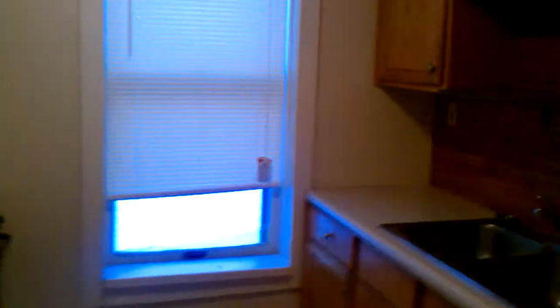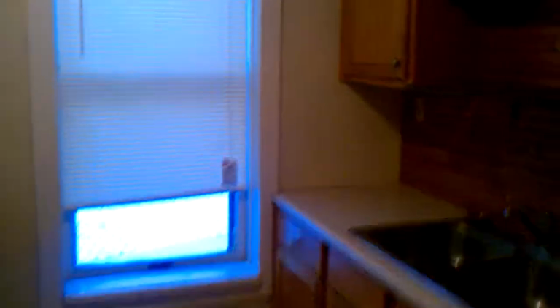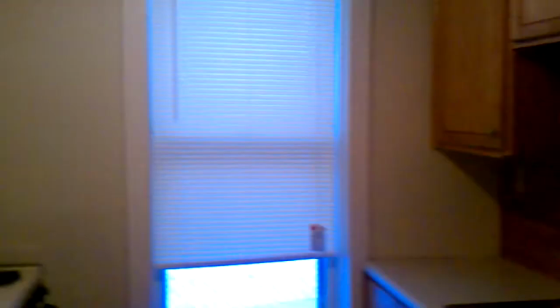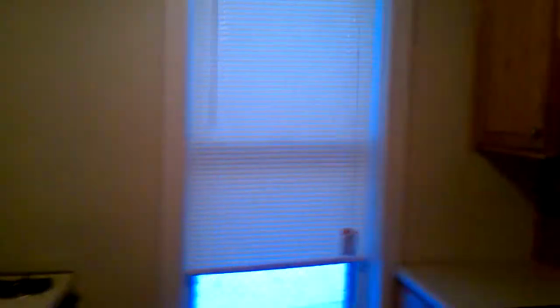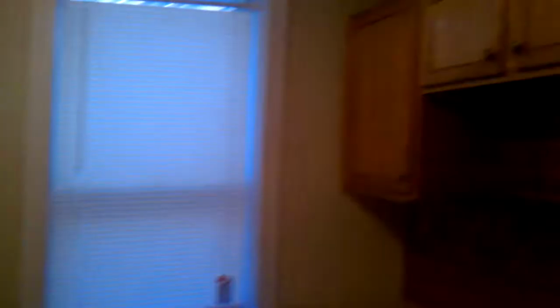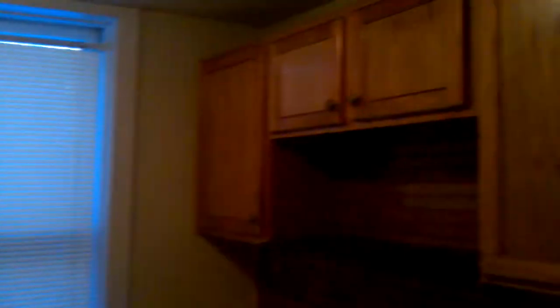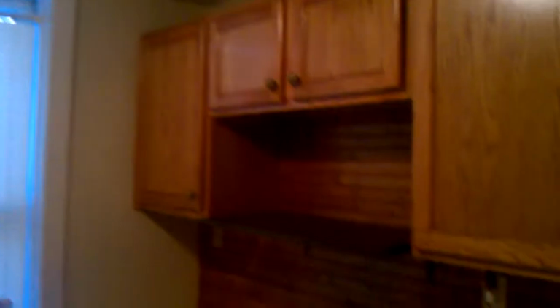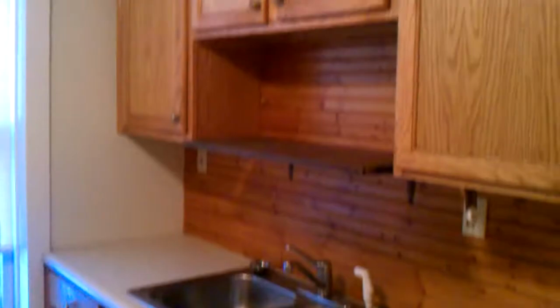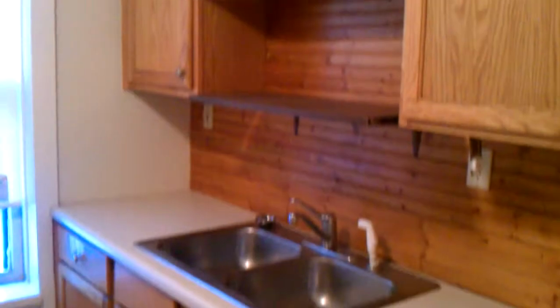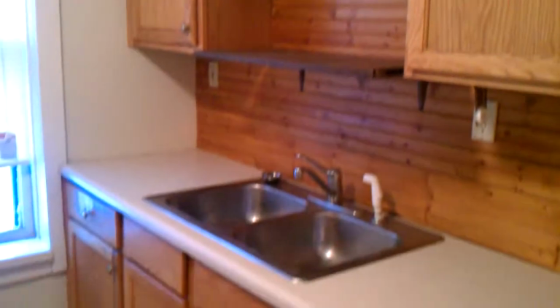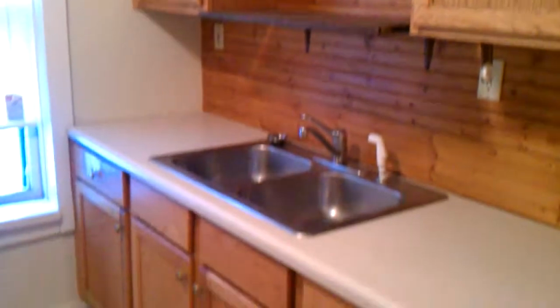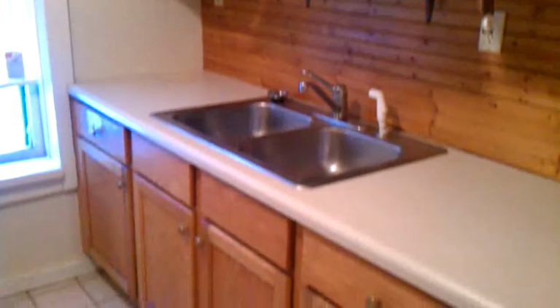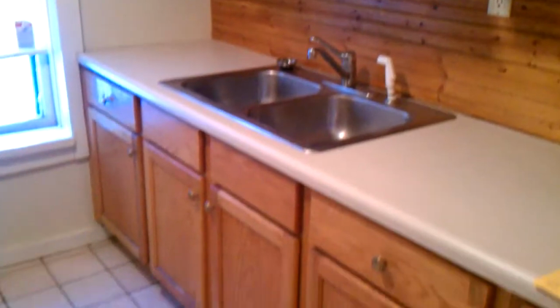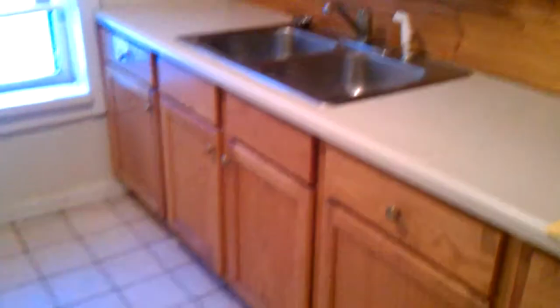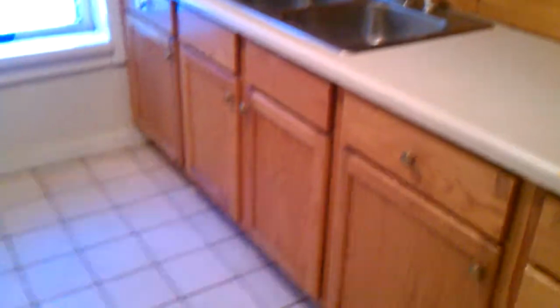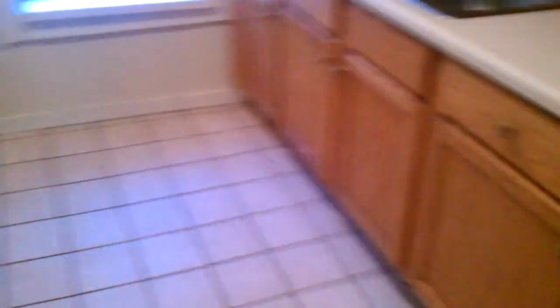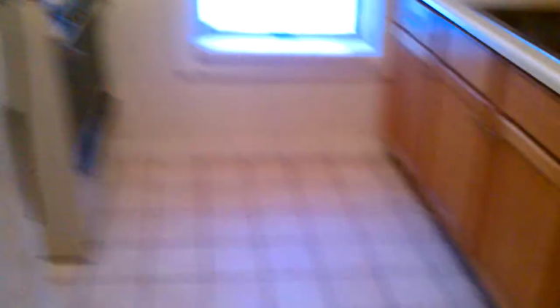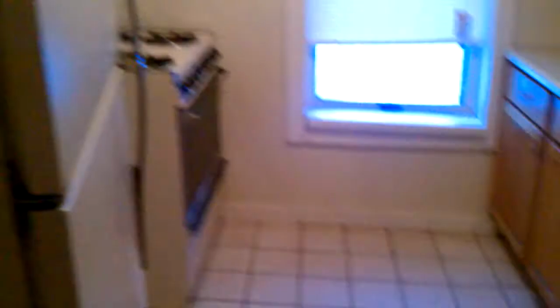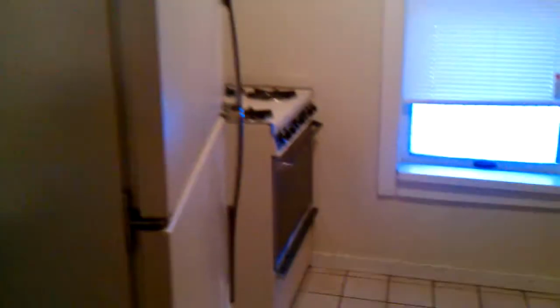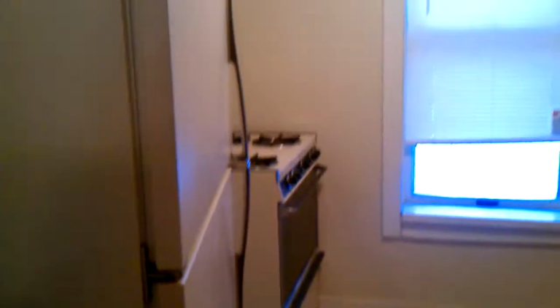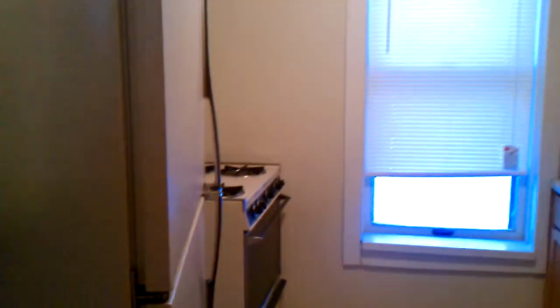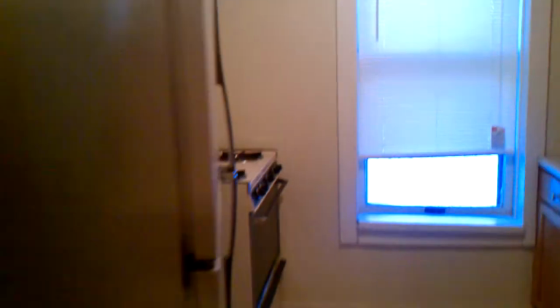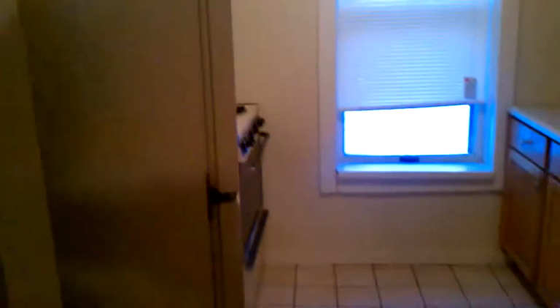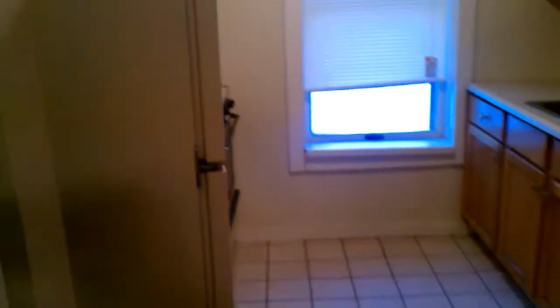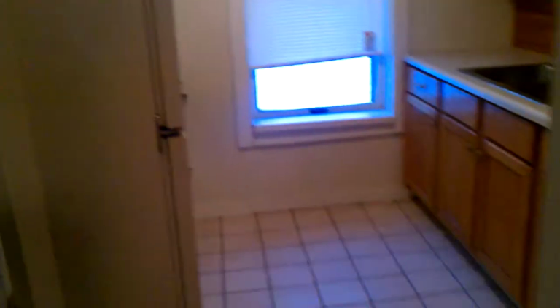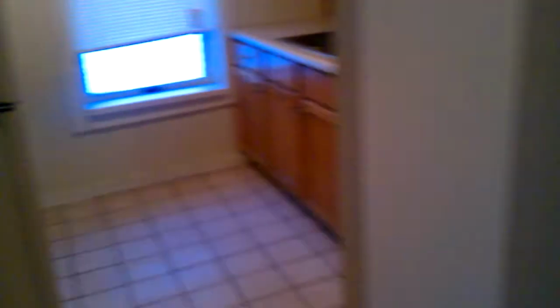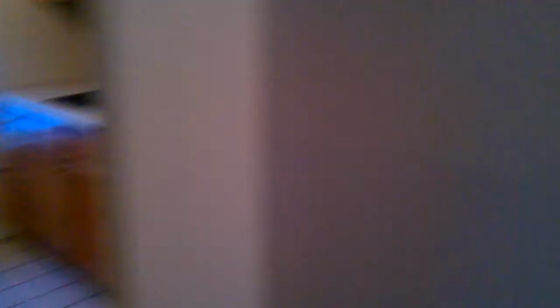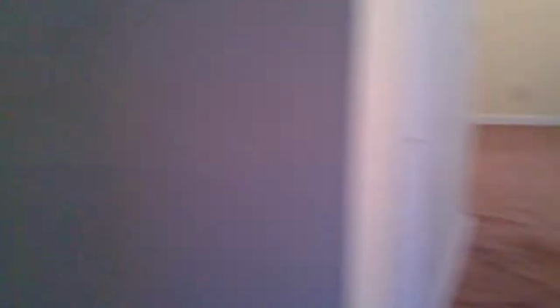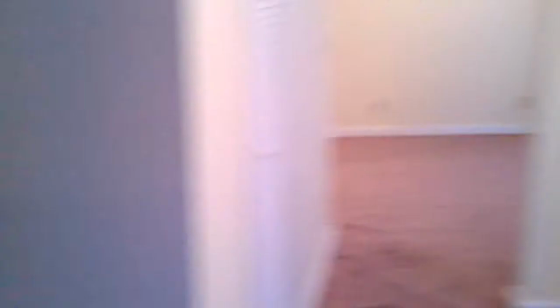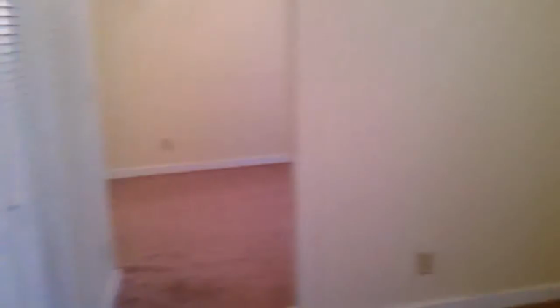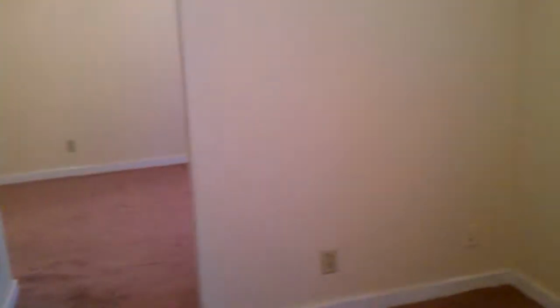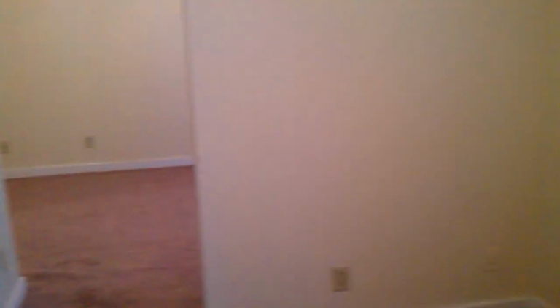Nice cabinetry, stove and fridge. You go around to the living room, and this will be the bedroom.